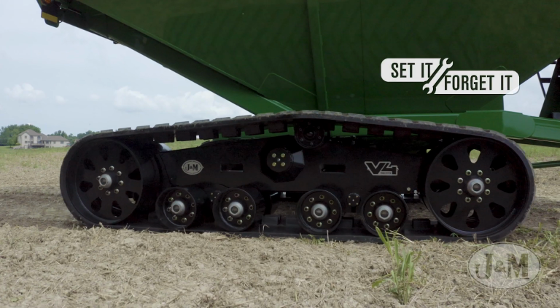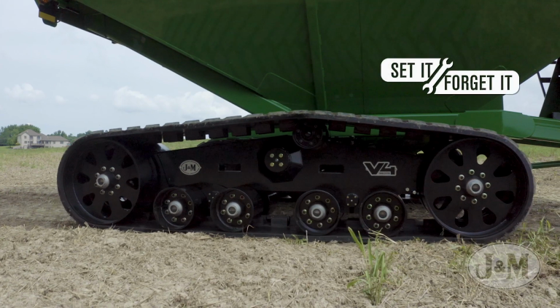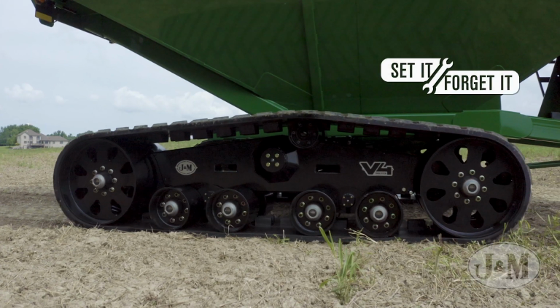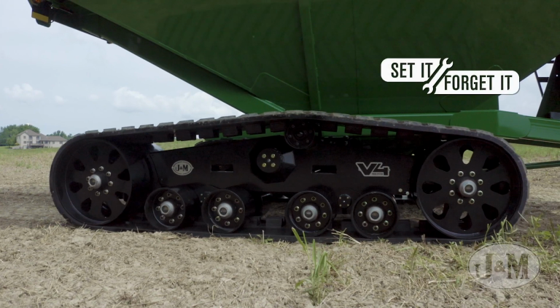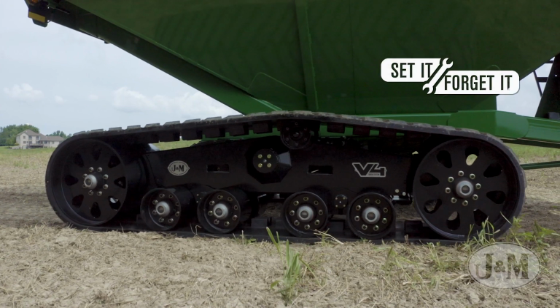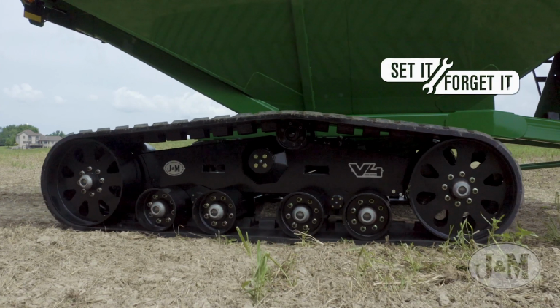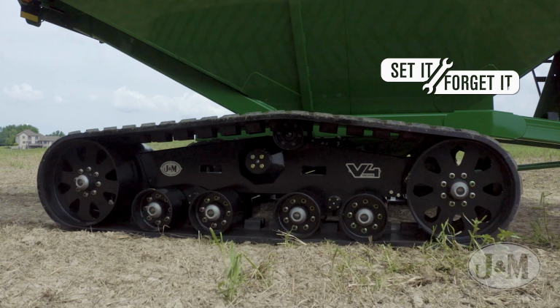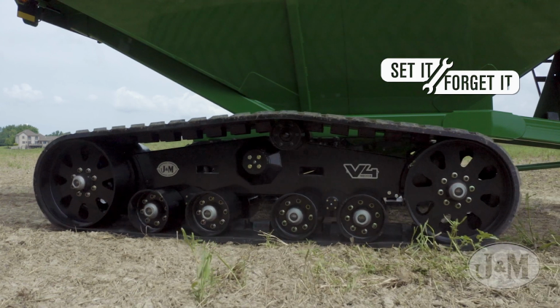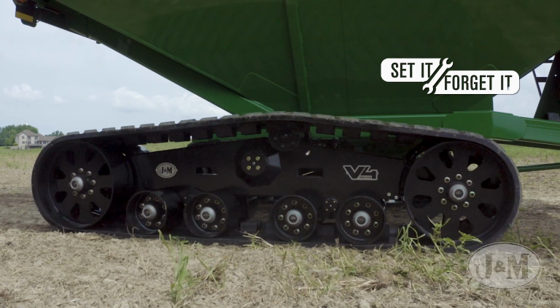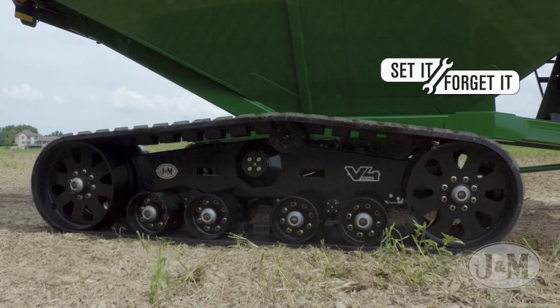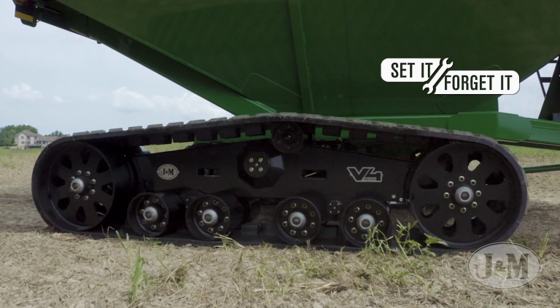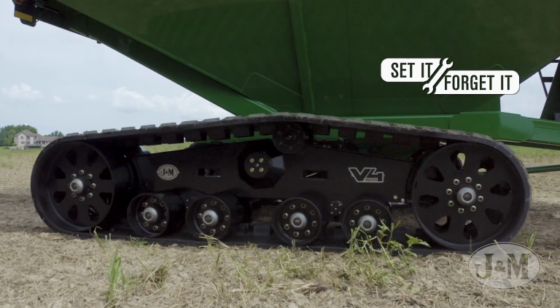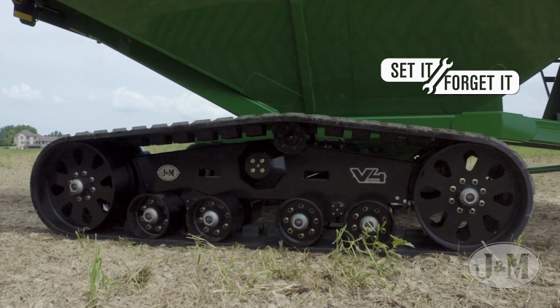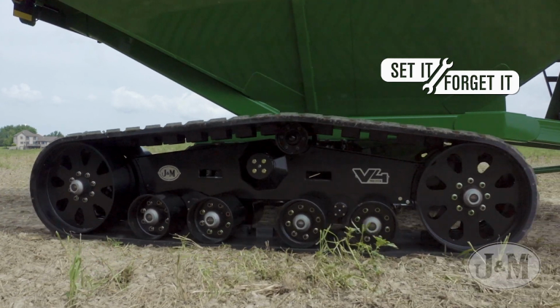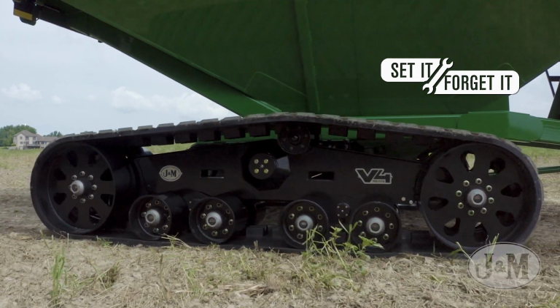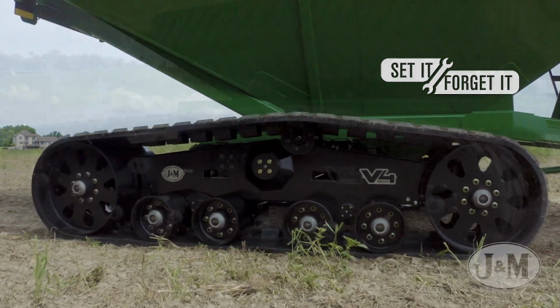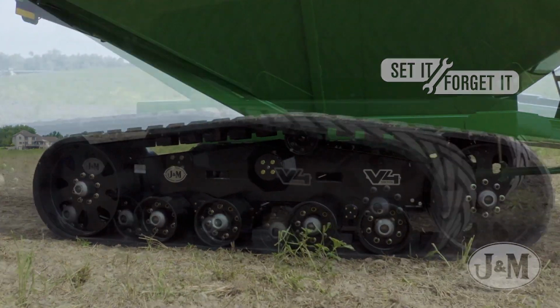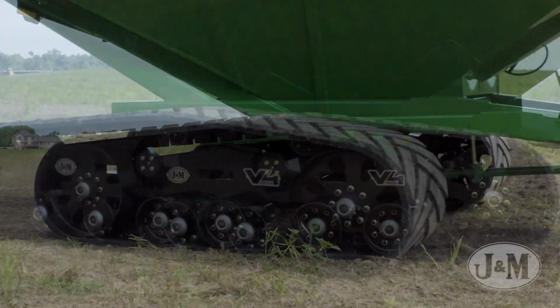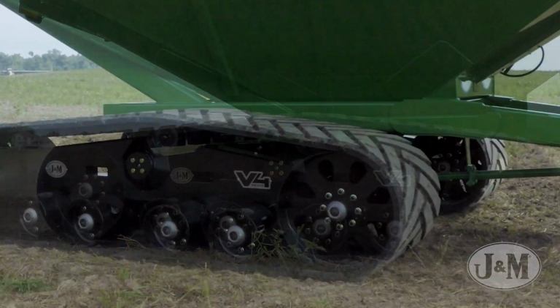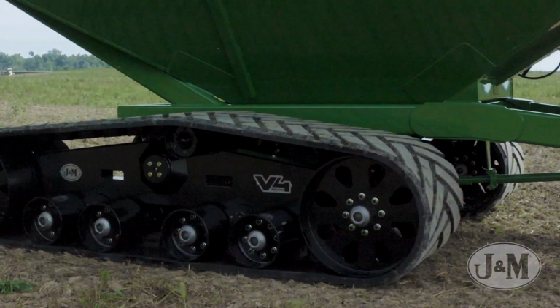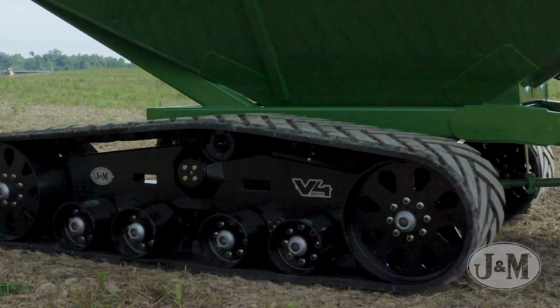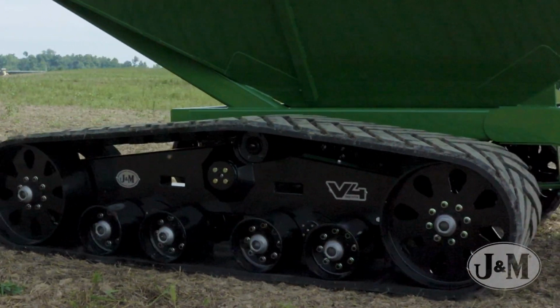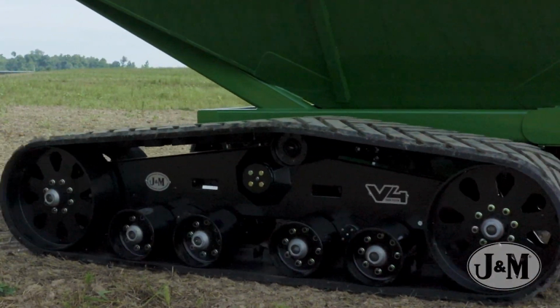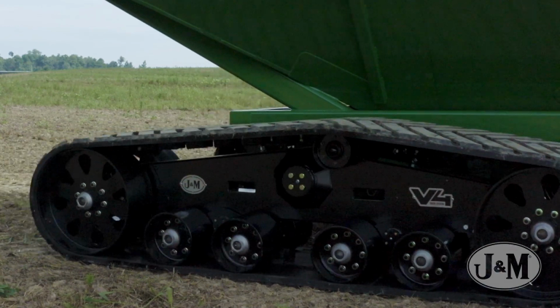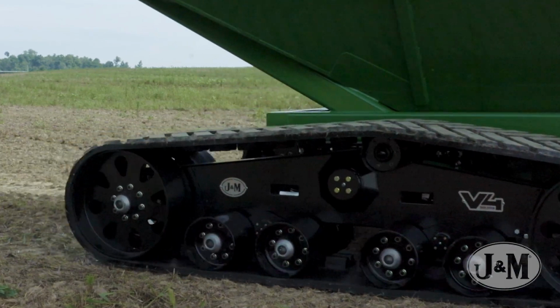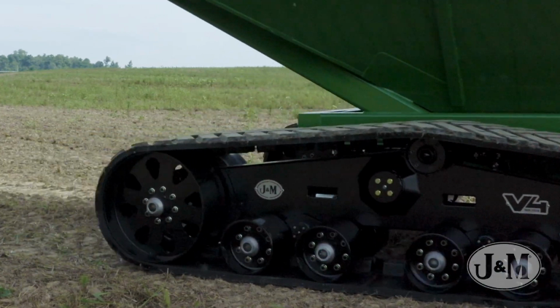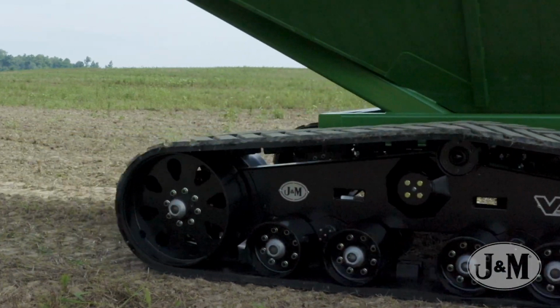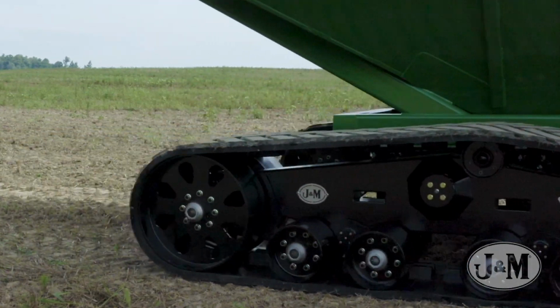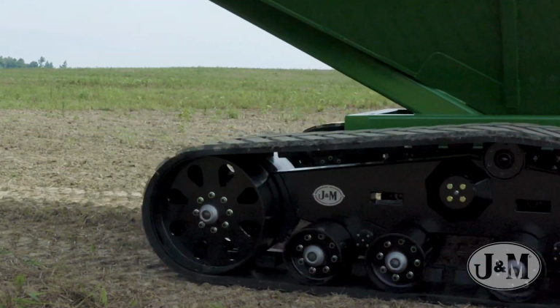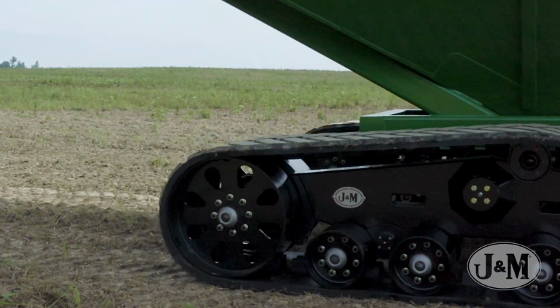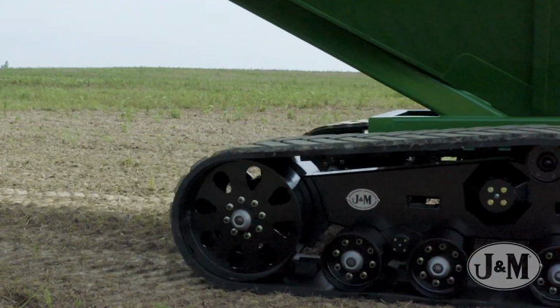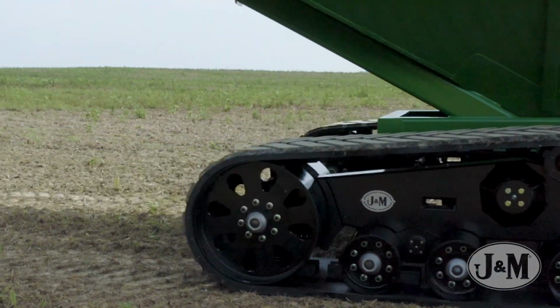The set it and forget it spring tensioner eliminates the need for adjustments after the initial setup. The powerful tensioner creates enough tension for a uniform footprint and reduced rolling resistance.